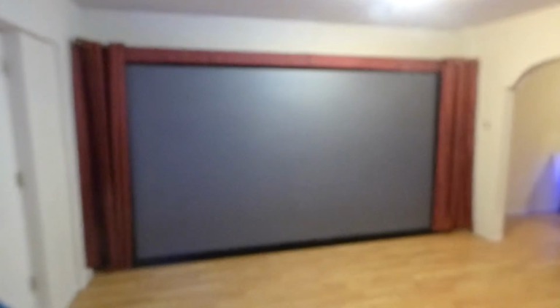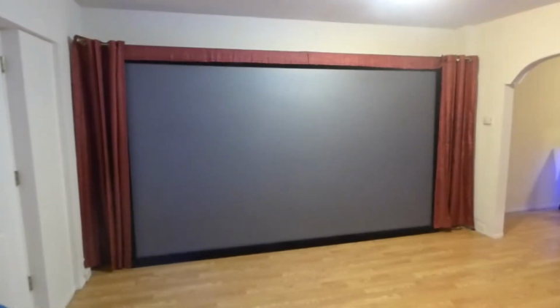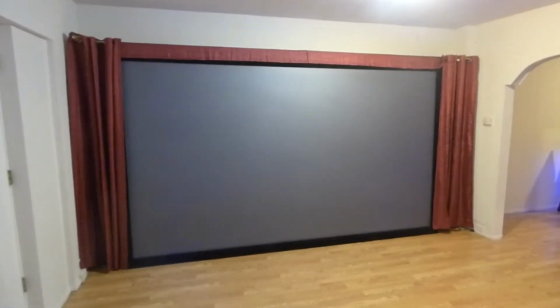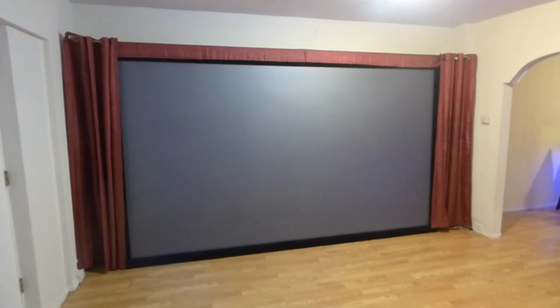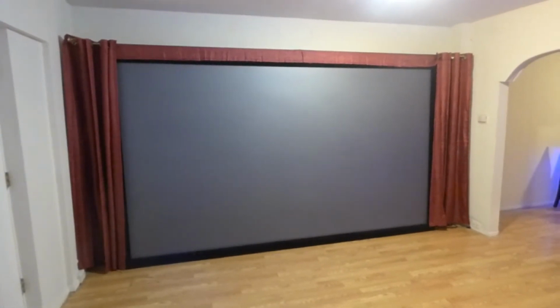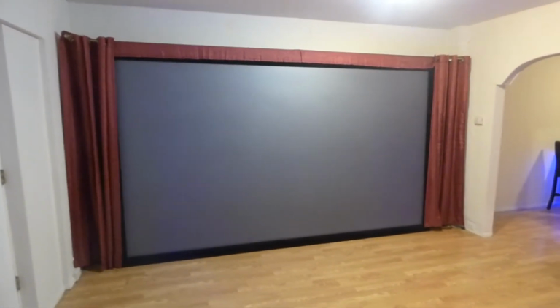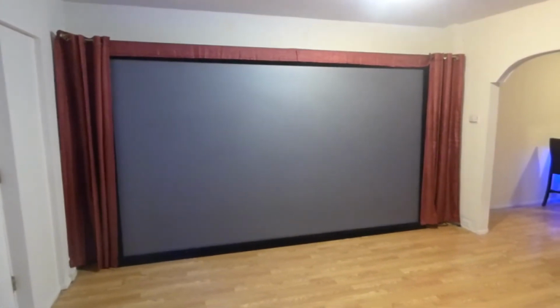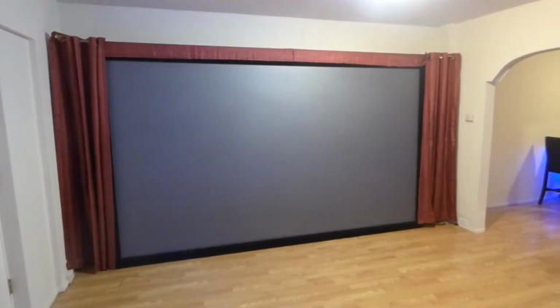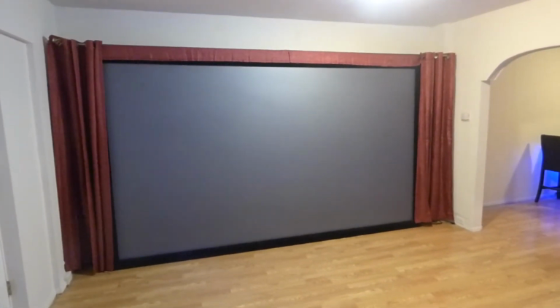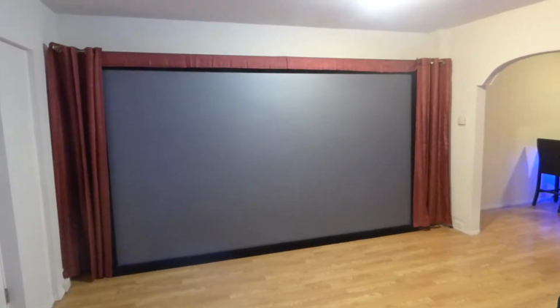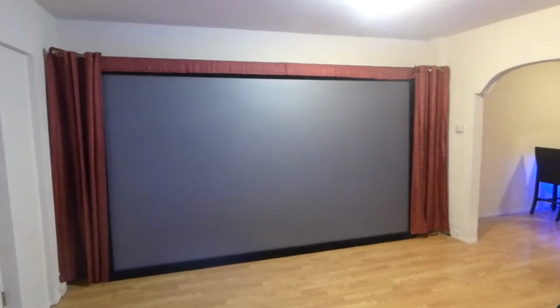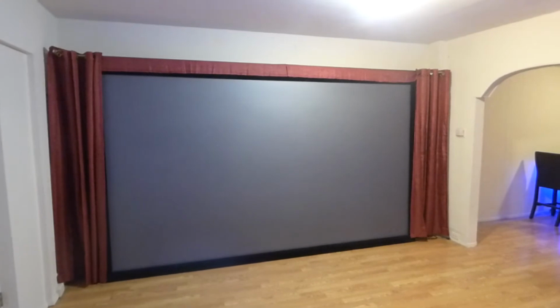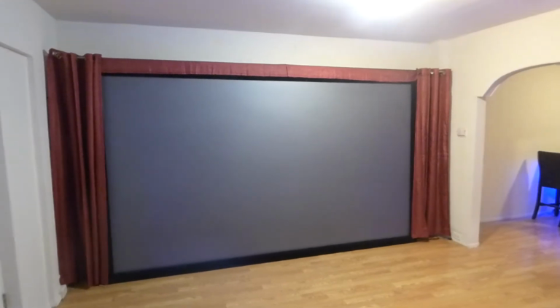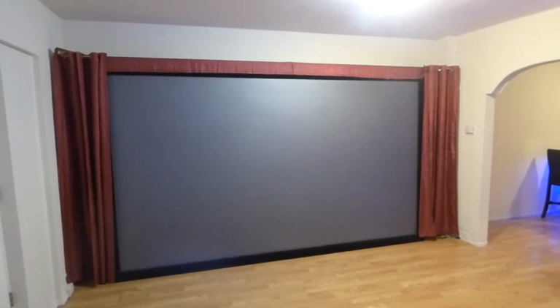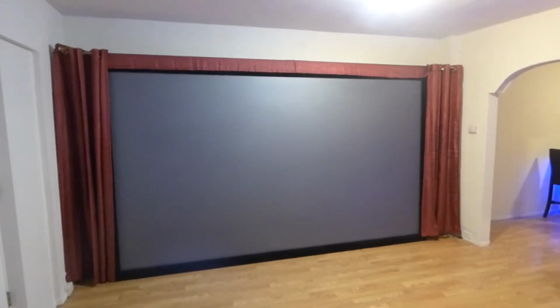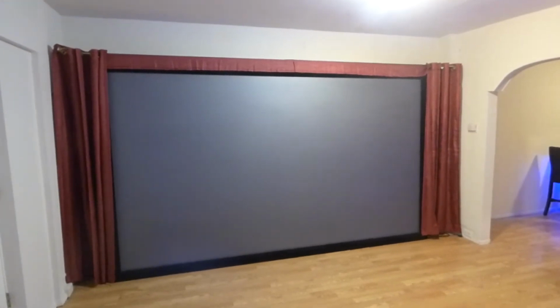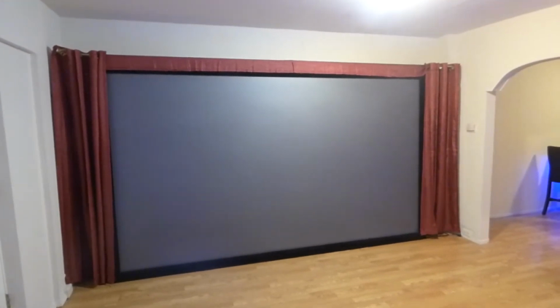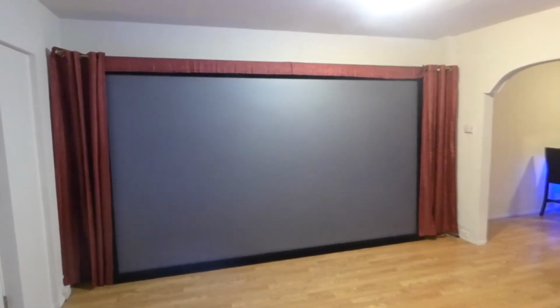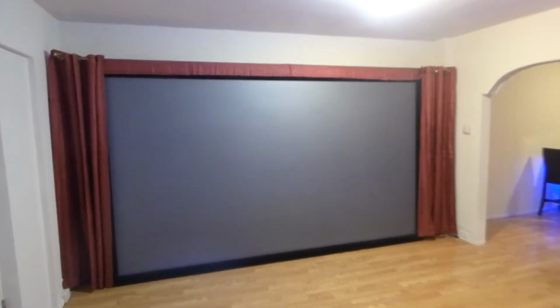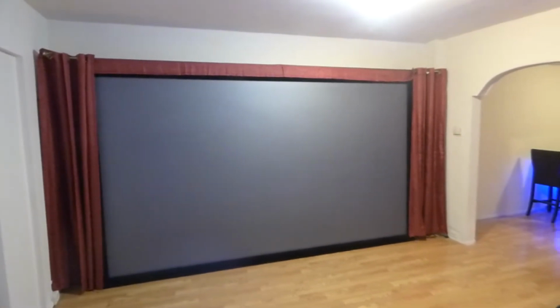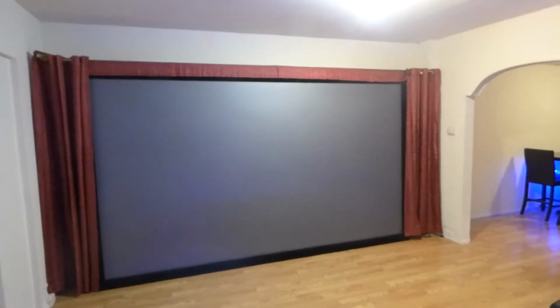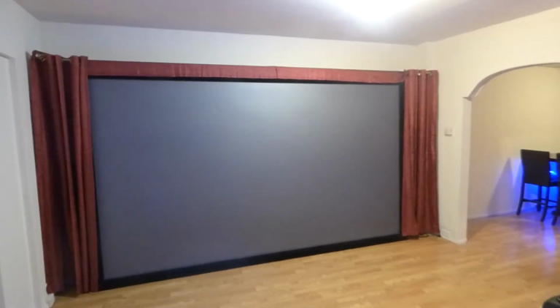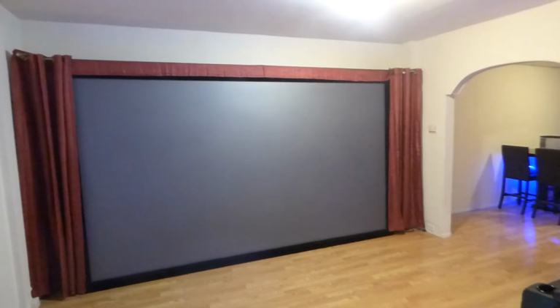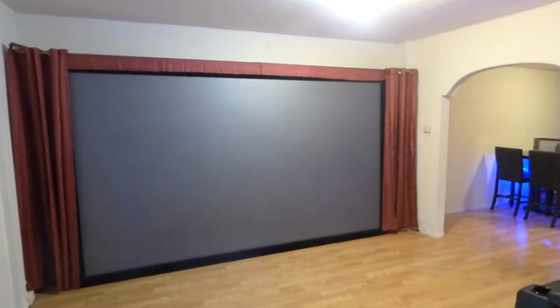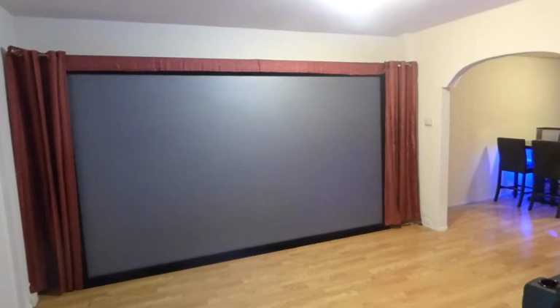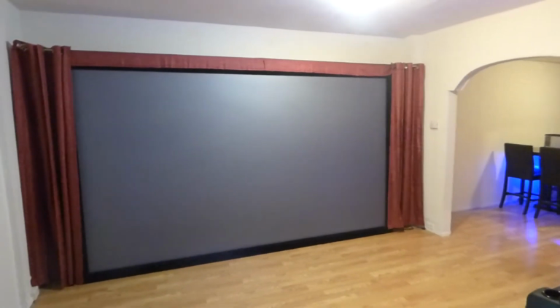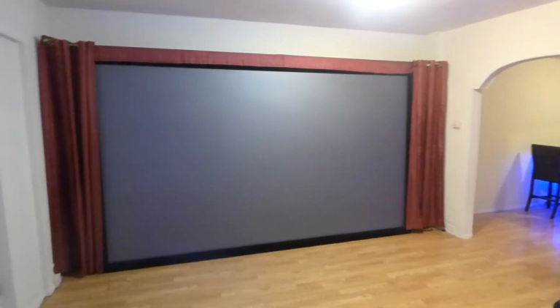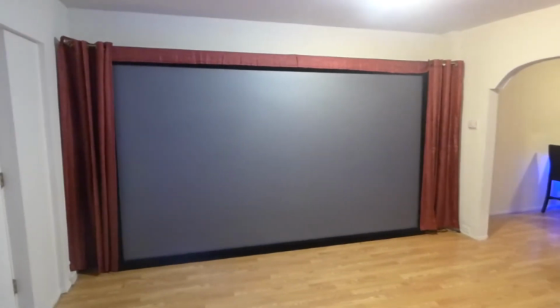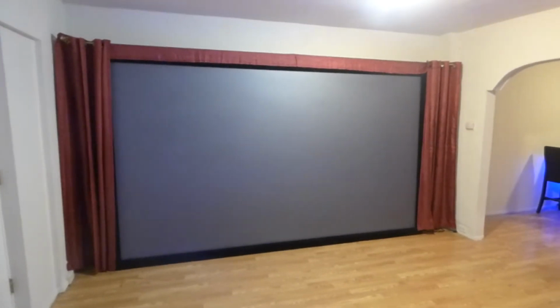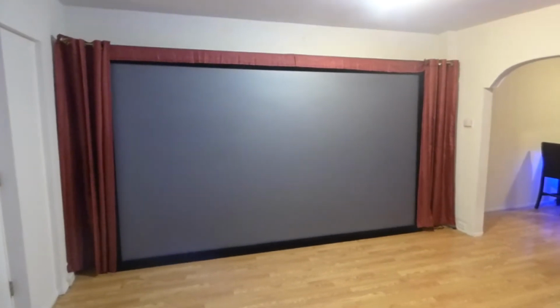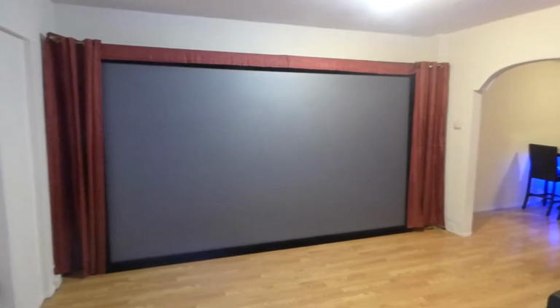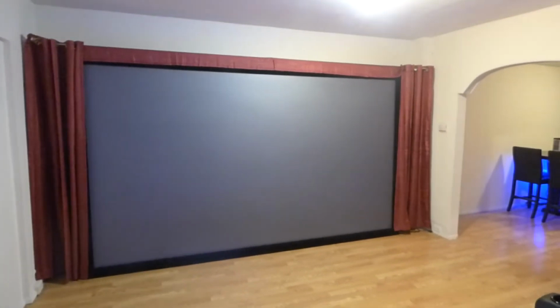Hey guys, how you doing out there? My name is Kenneth Bird. I'm the creator of the Platinum 4K Cinema. I'm used to saying the Crystal Edge Technology Screens, but under Crystal Edge Technology Screens, the Platinum 4K Cinema is a part of our product line.